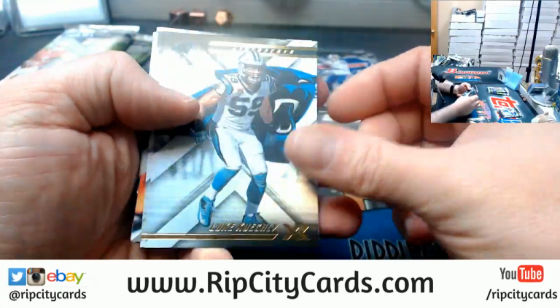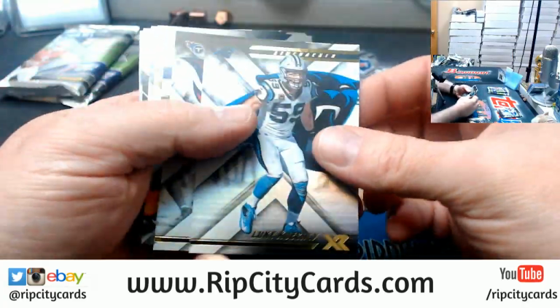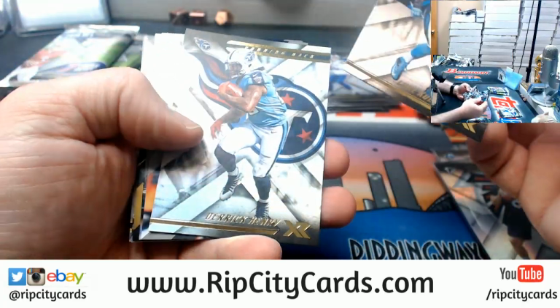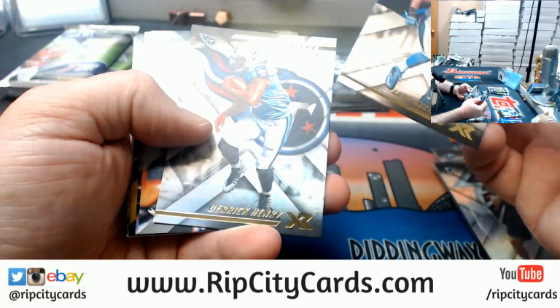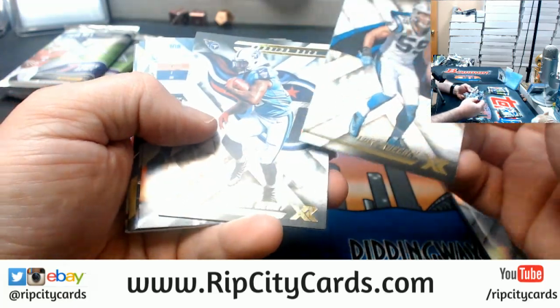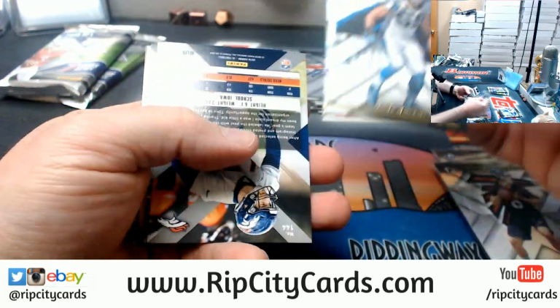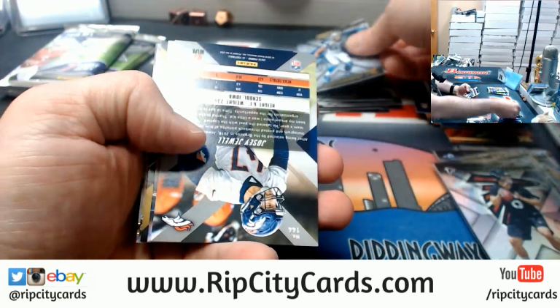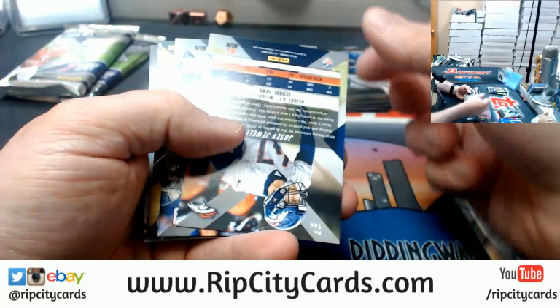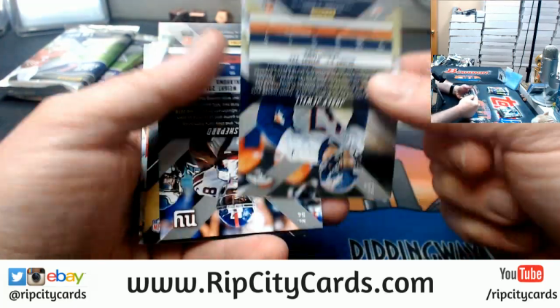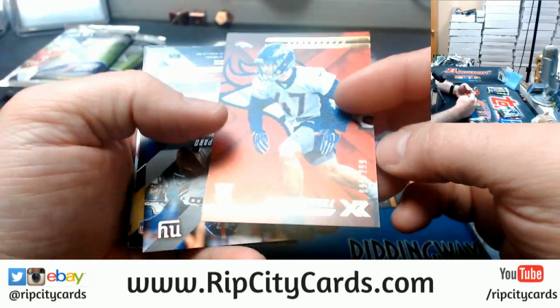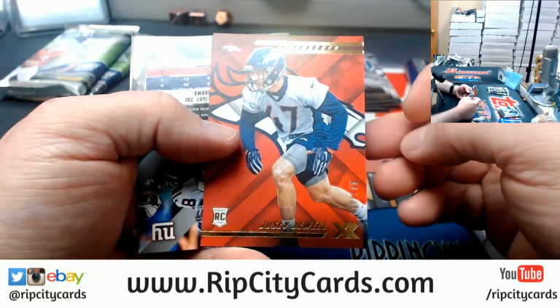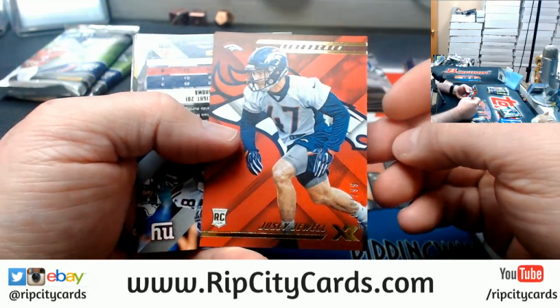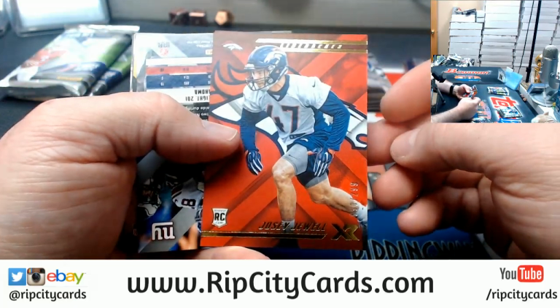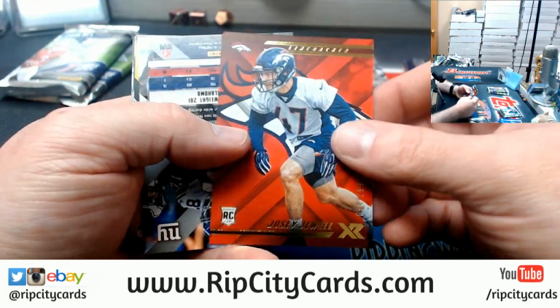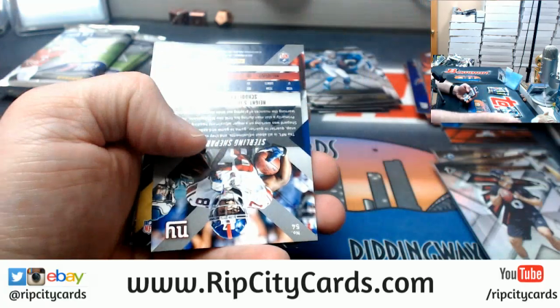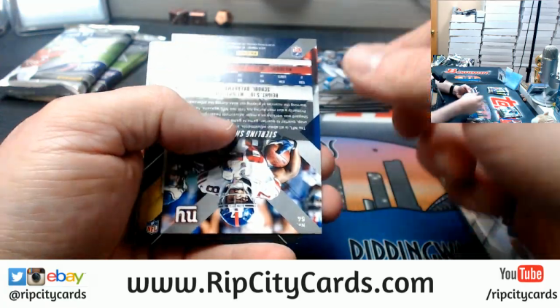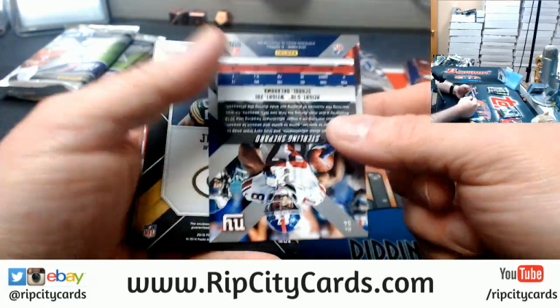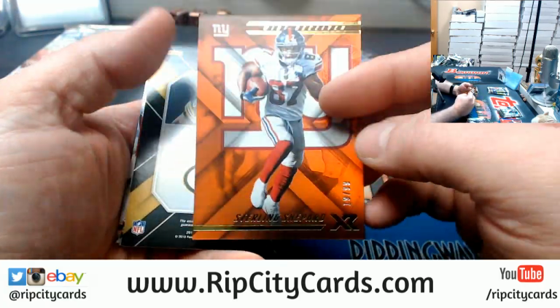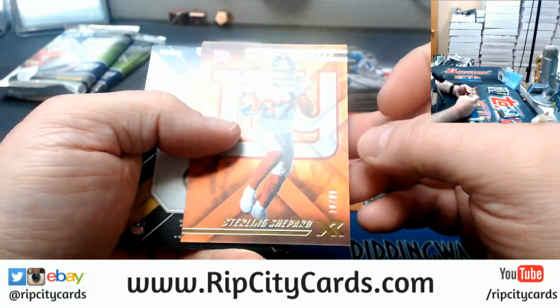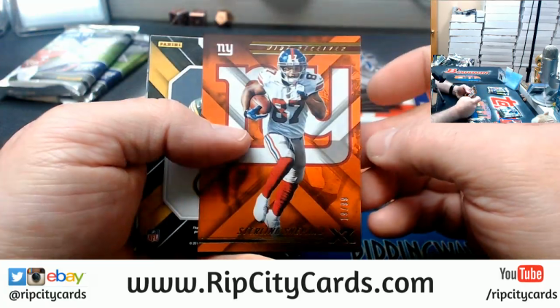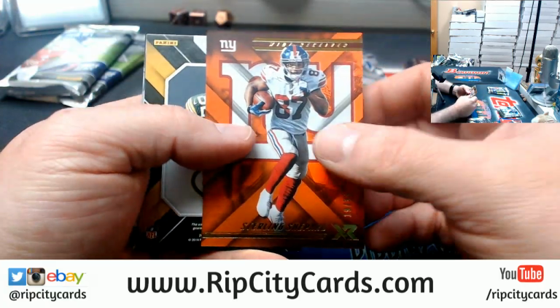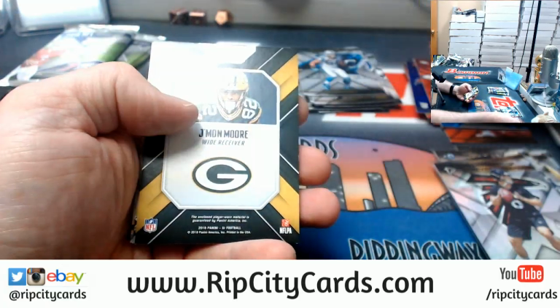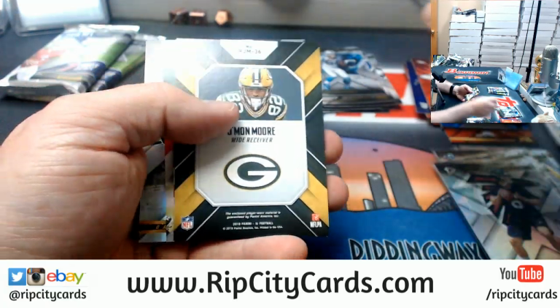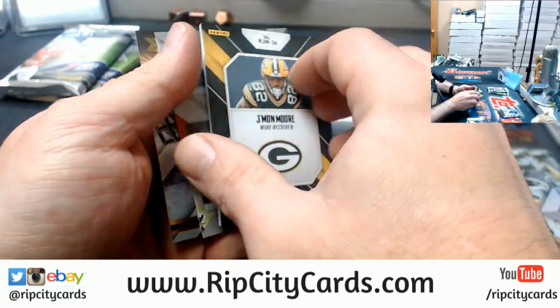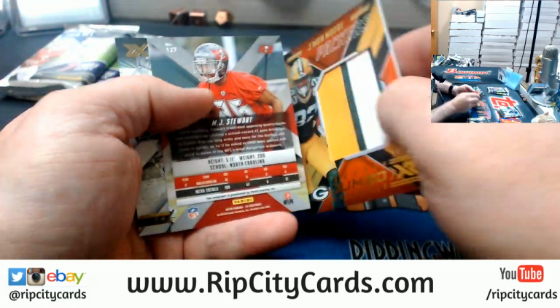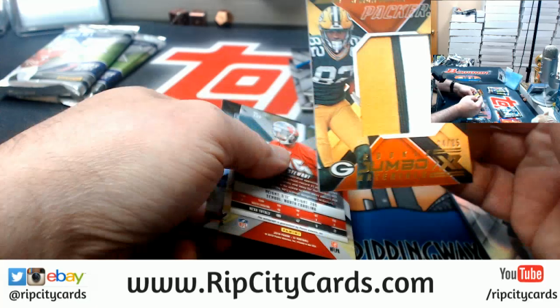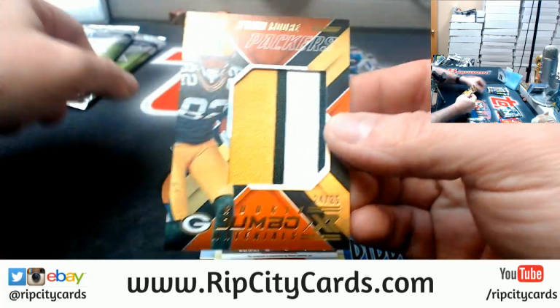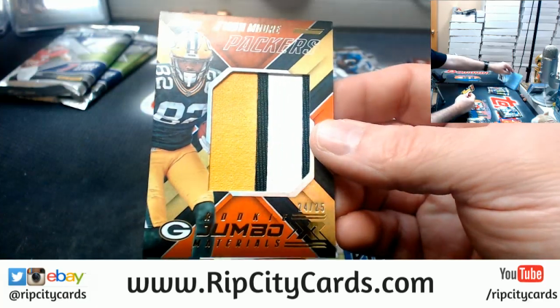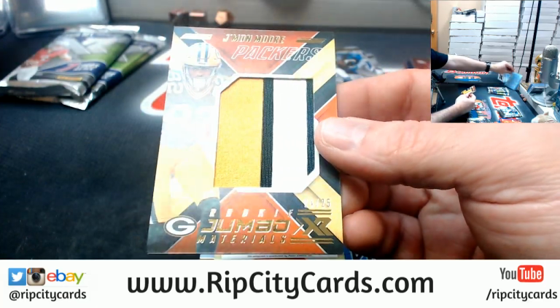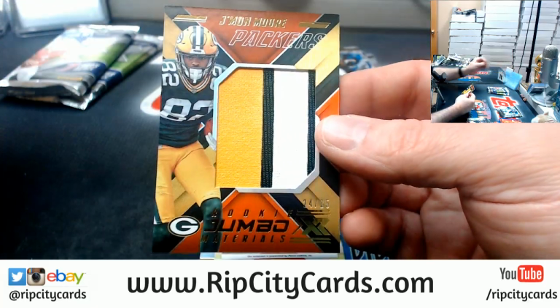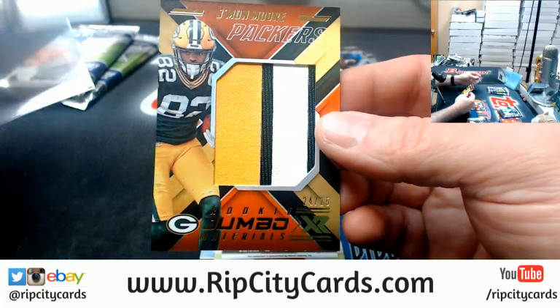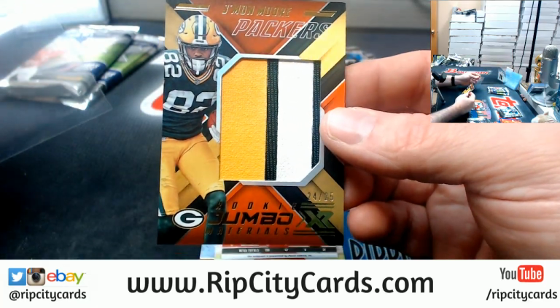Got a Keith Lee, got a Derrick Henry, a Josie Jewell to $2.99, a Sterling Shepard to $0.99, a Jamon Moore — three-color patch at $2.25 for the Packers.